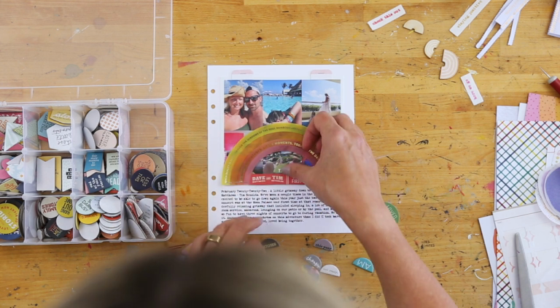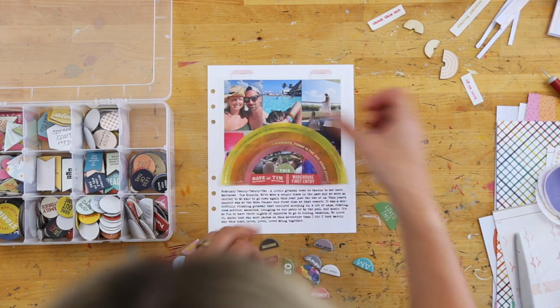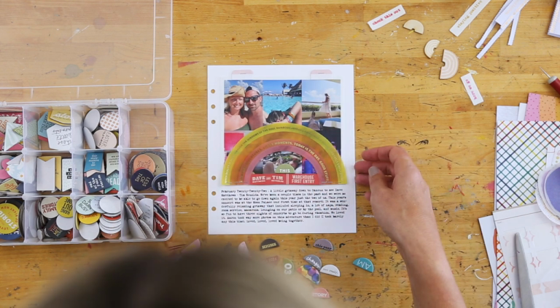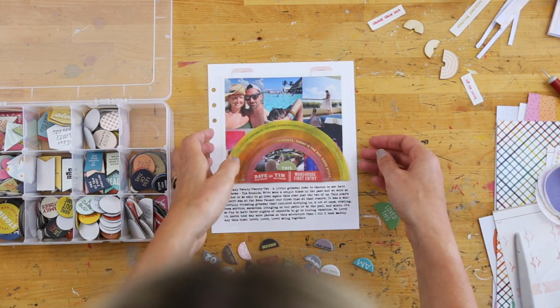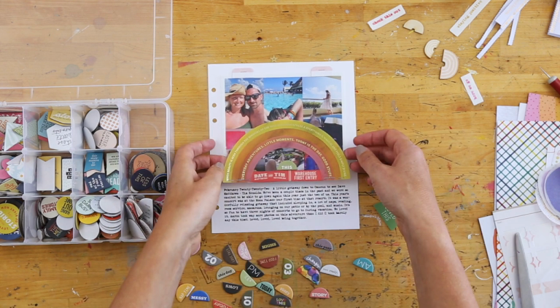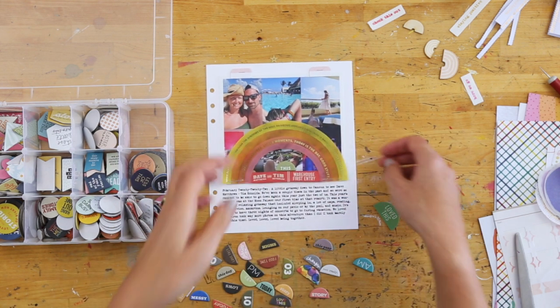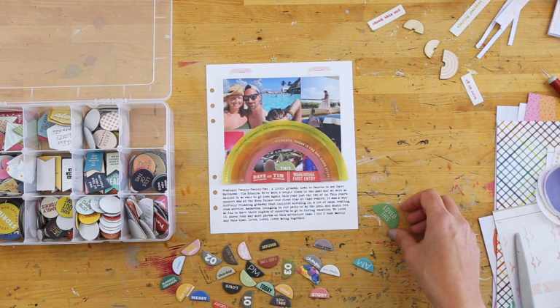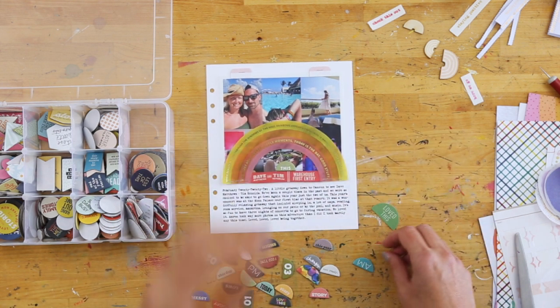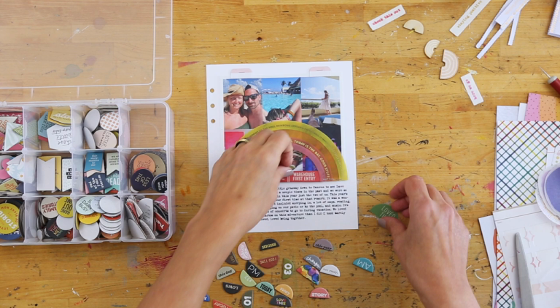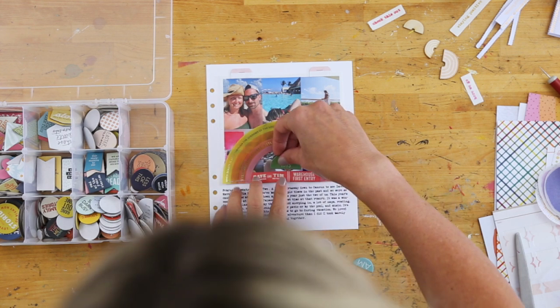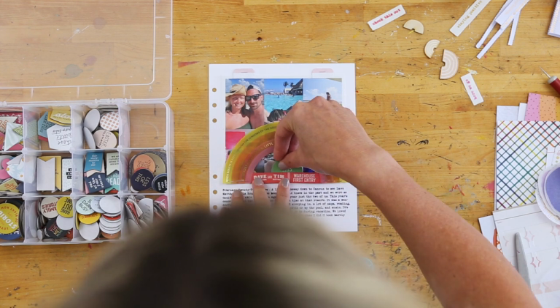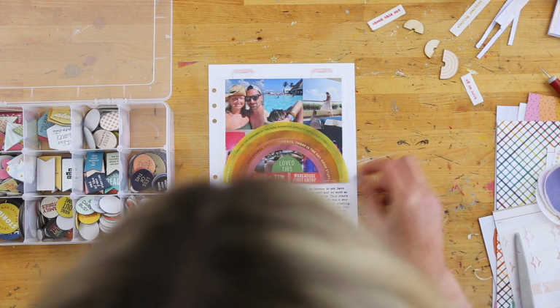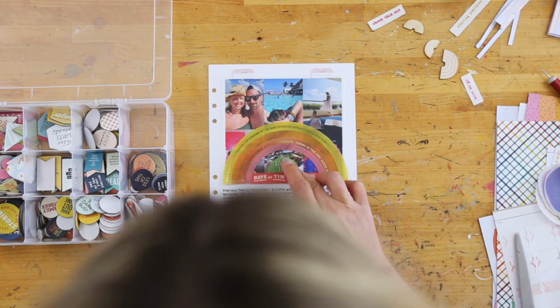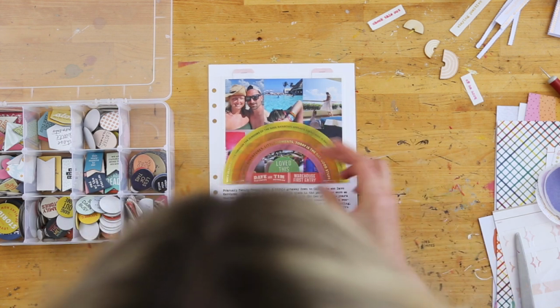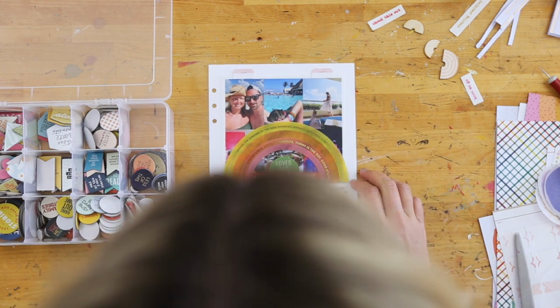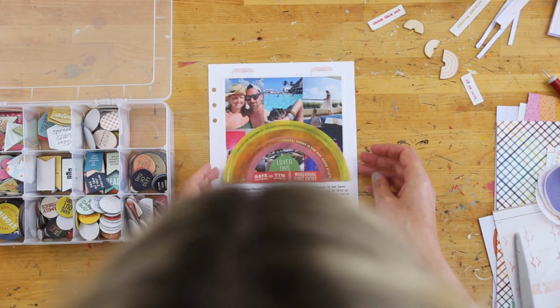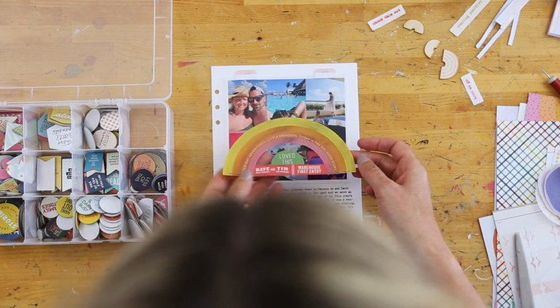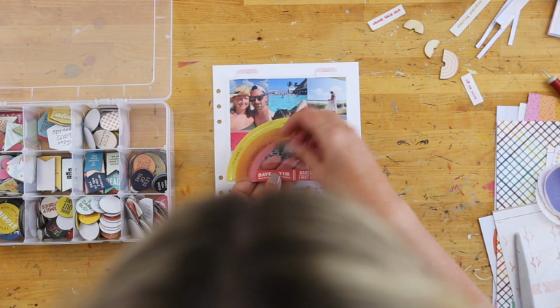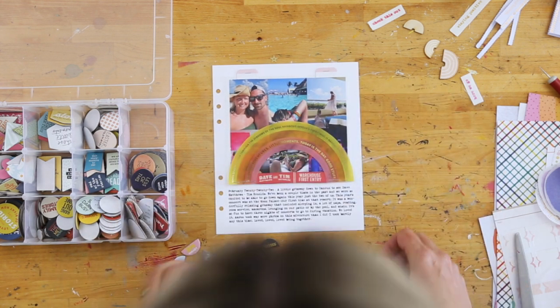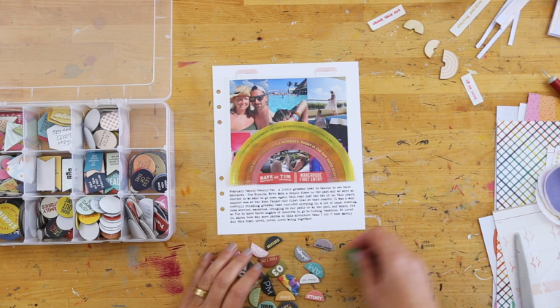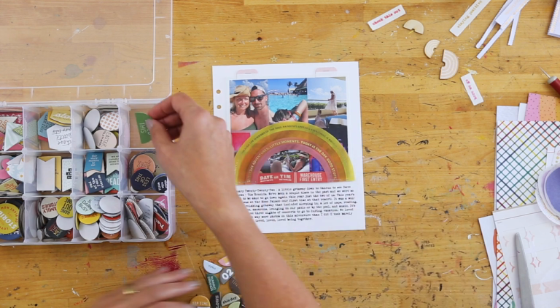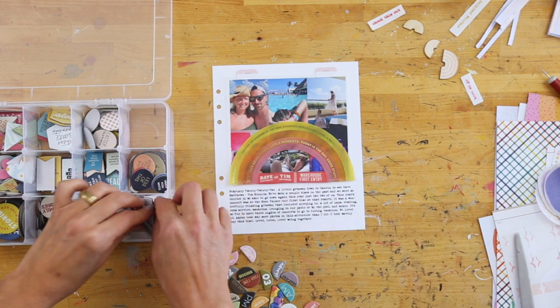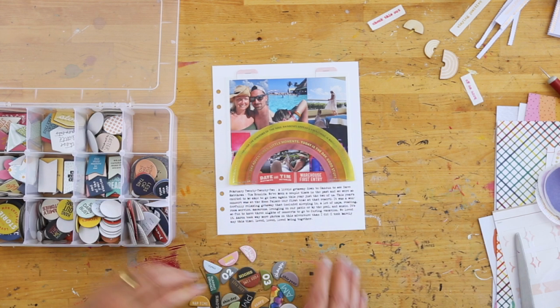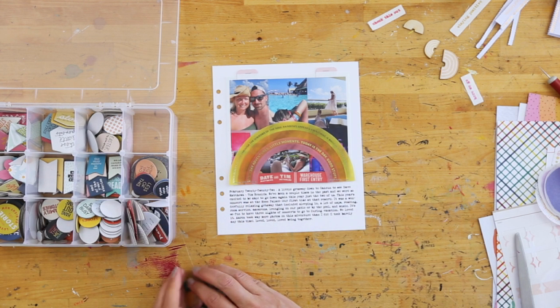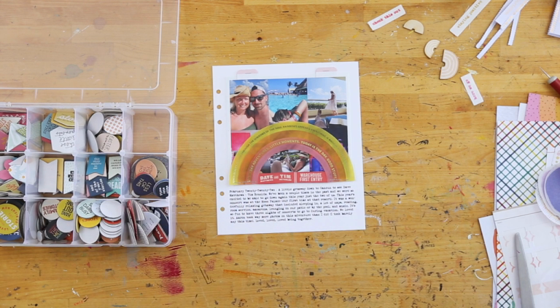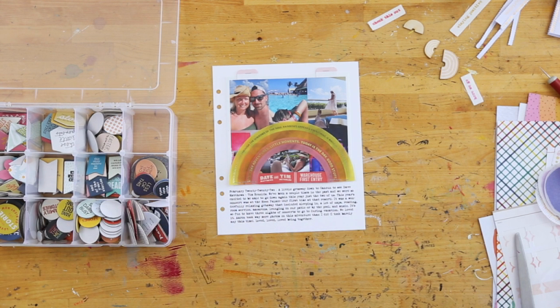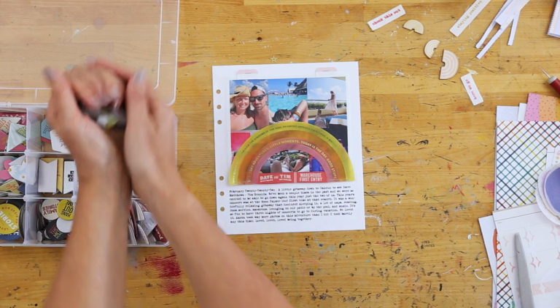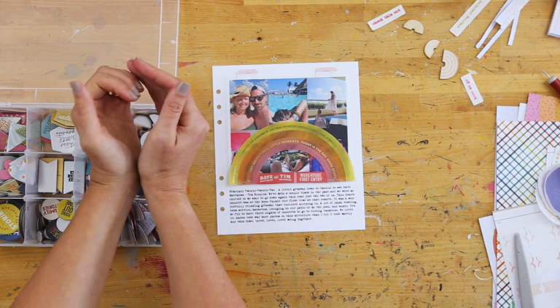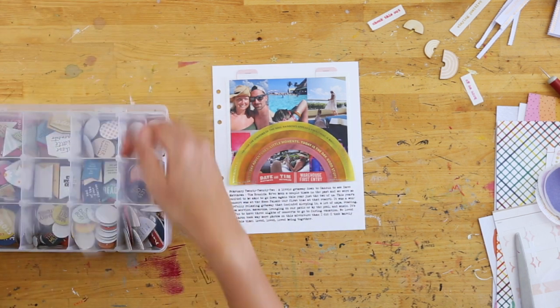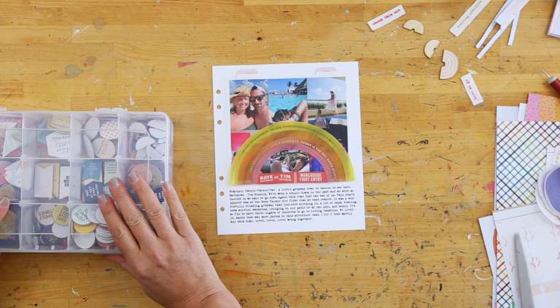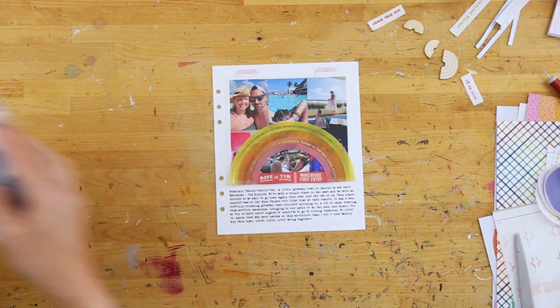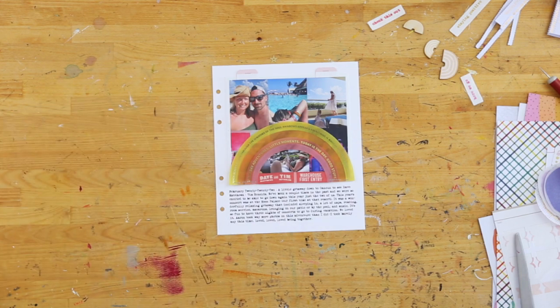If you want to learn more about my chipboard organization, I've got a video for that — you can click the link up above to learn more about why I did that, and it's actually worked really well for me. All right, you guys, if you have any more questions, let me know in the comments below.